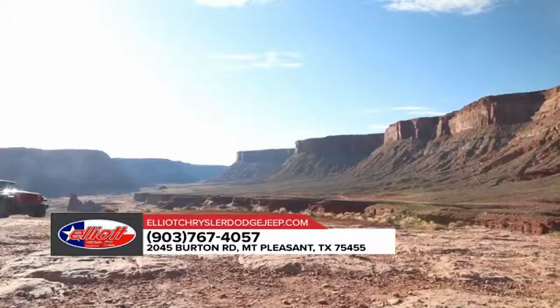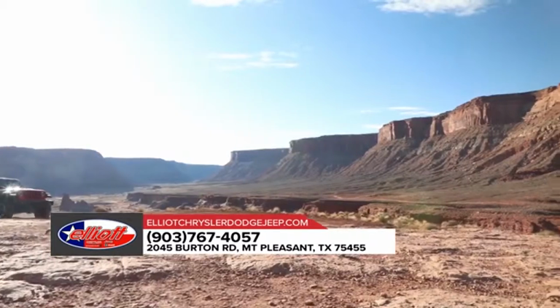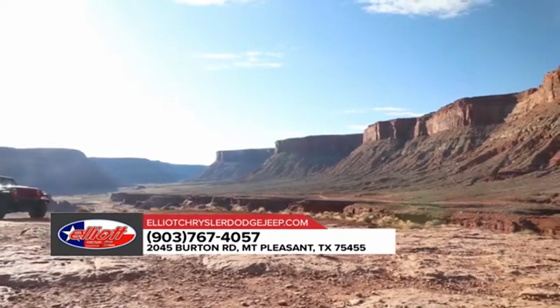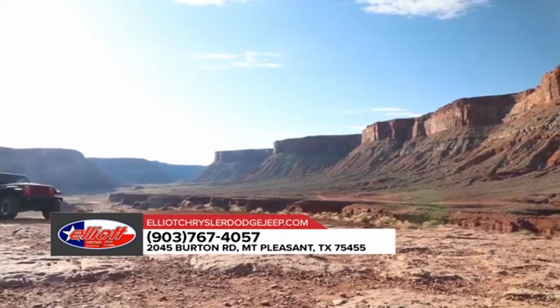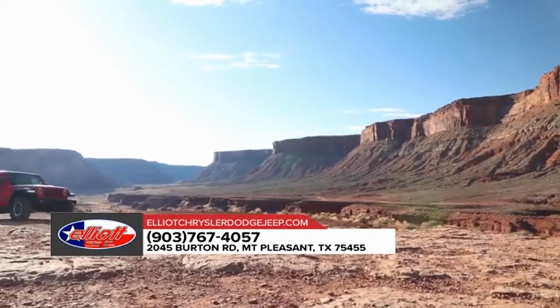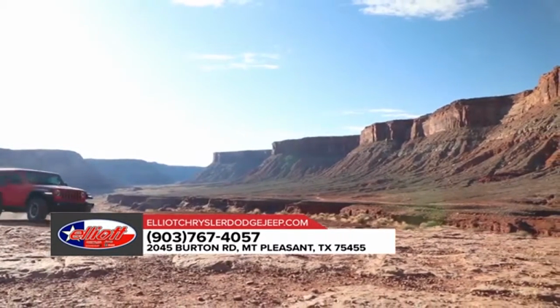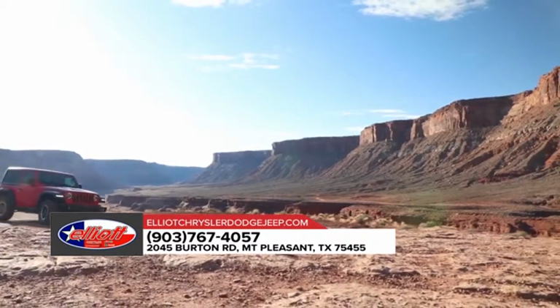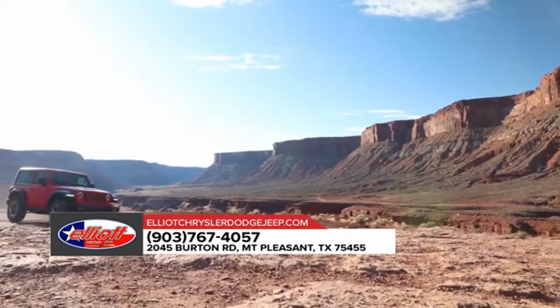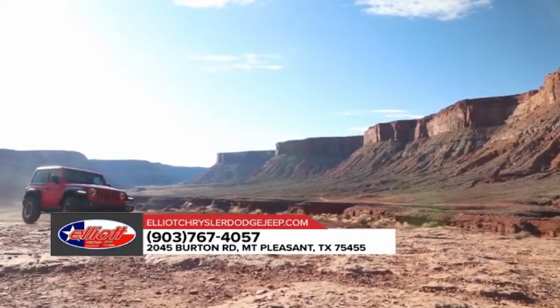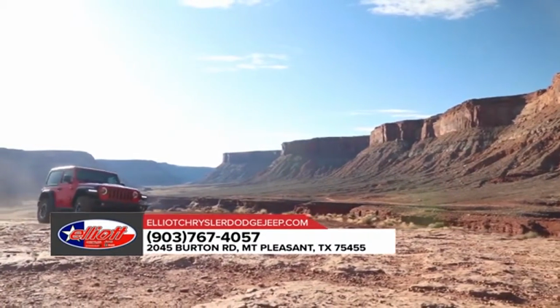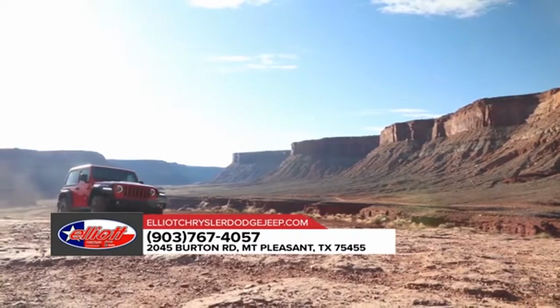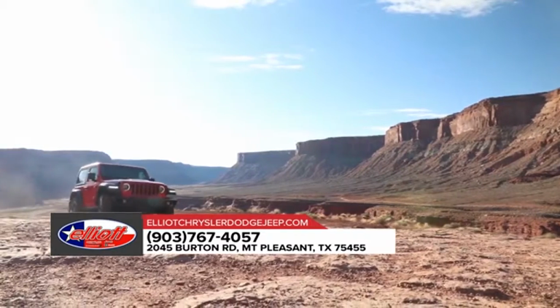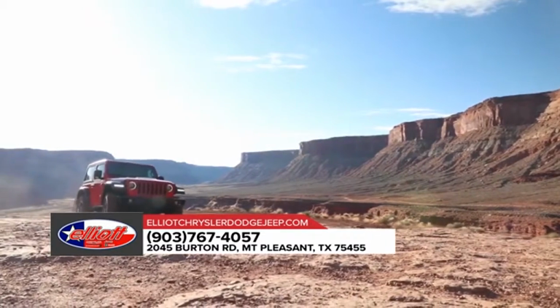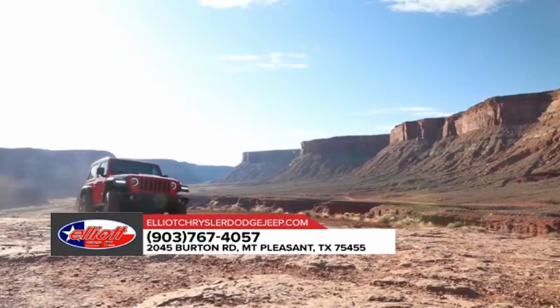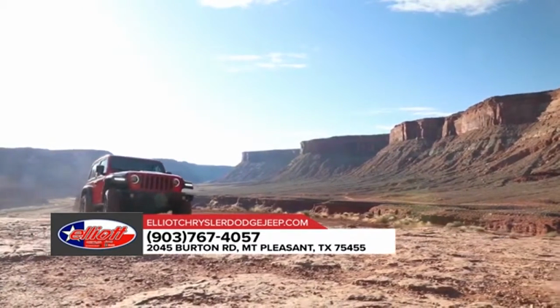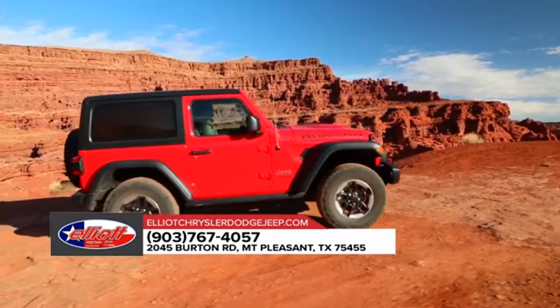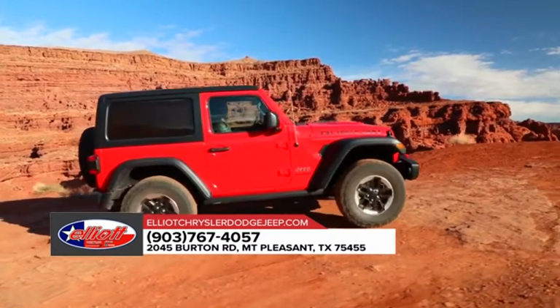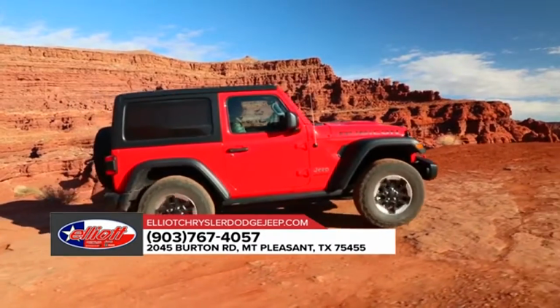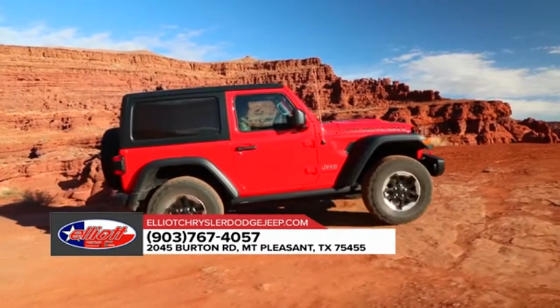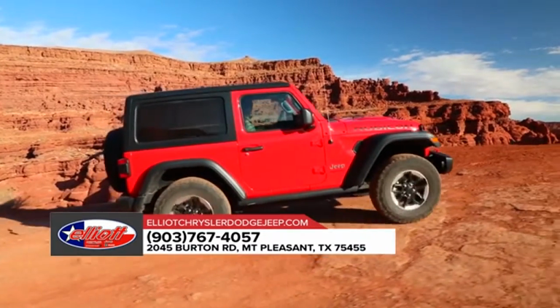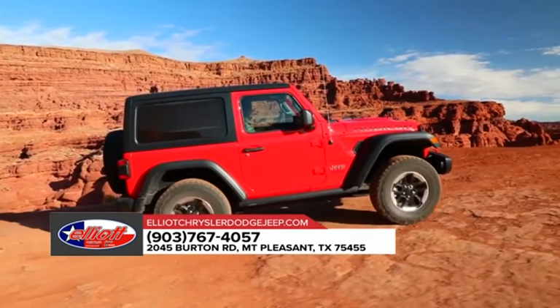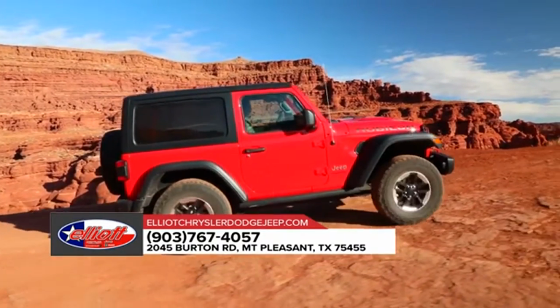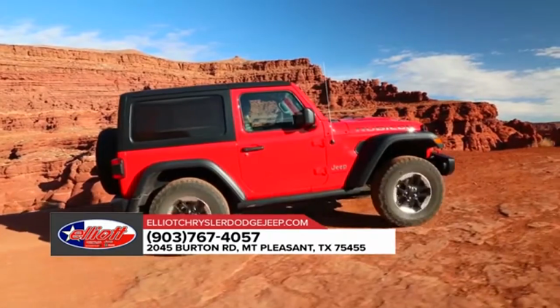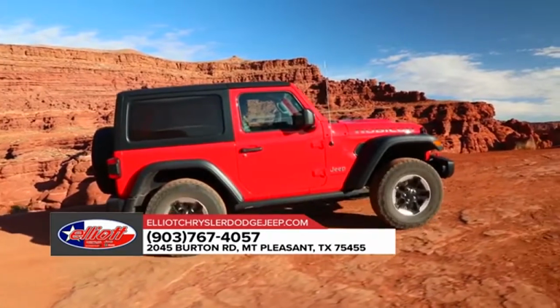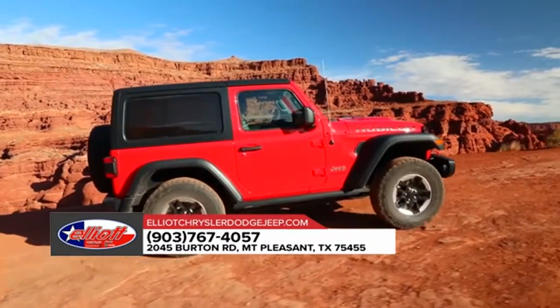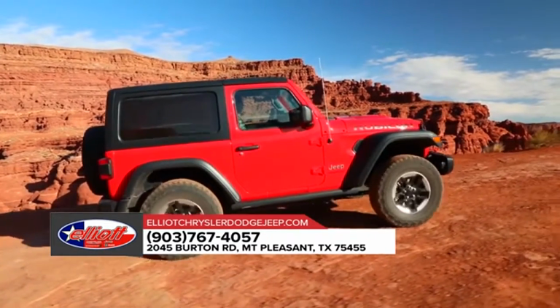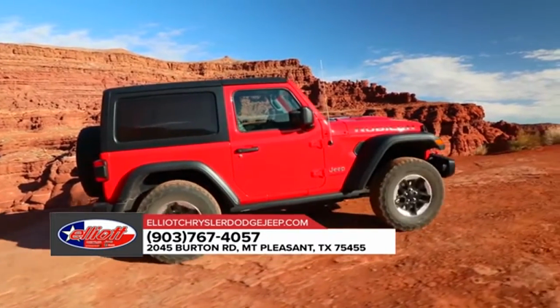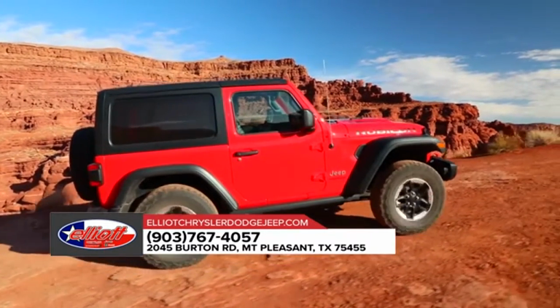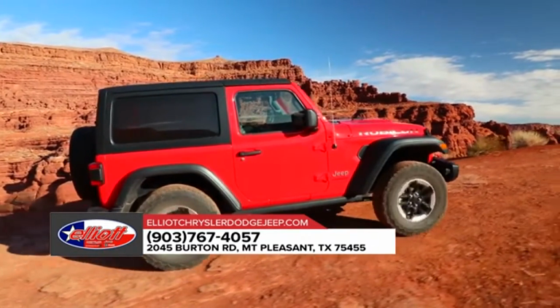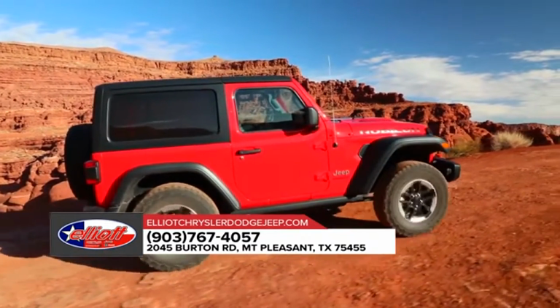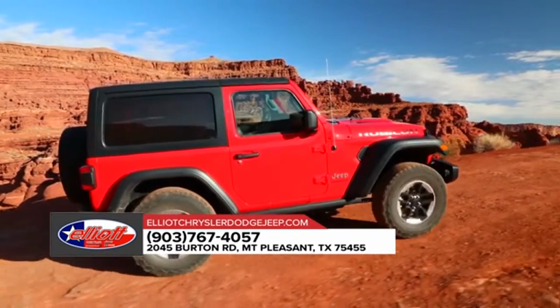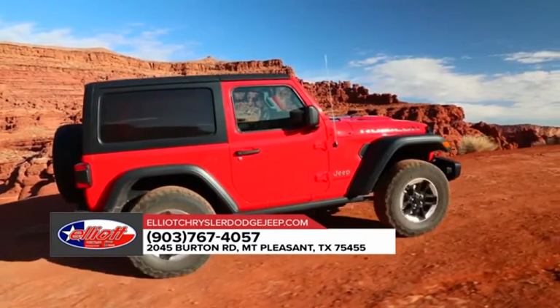The 2018 Jeep Wrangler has rugged good looks to show that fun and freedom can go hand-in-hand. The Wrangler incorporates classic Jeep brand vehicle design elements to bring you all-weather capabilities that testify to its off-road prowess.